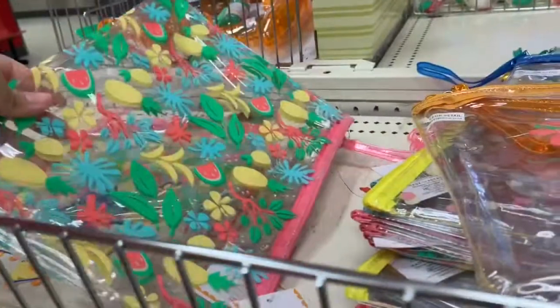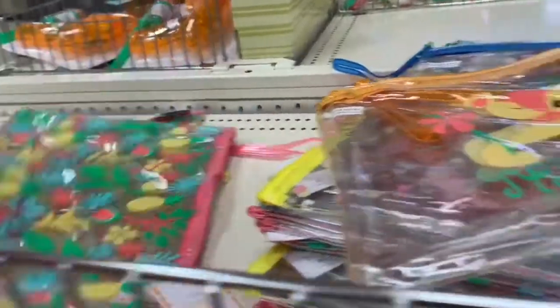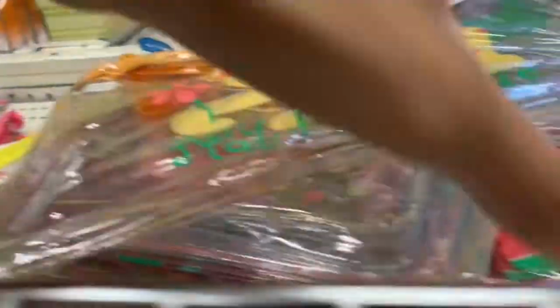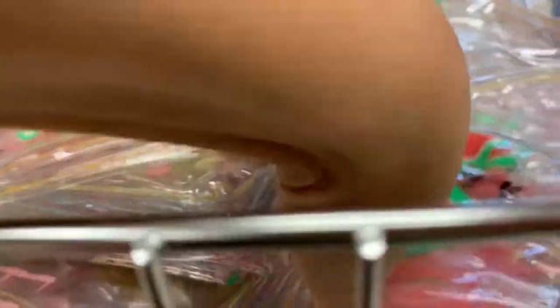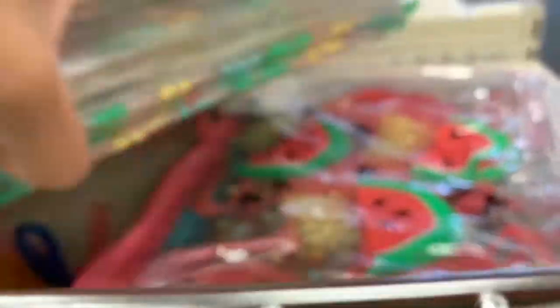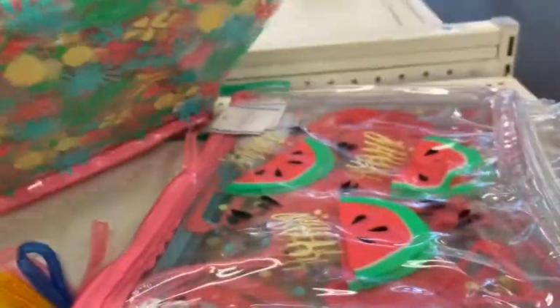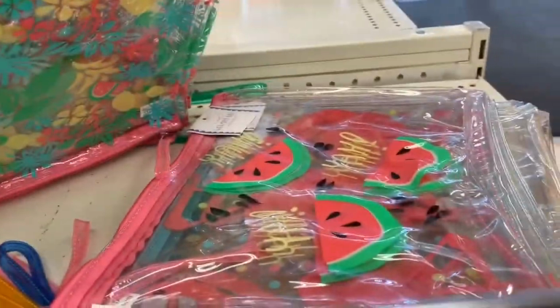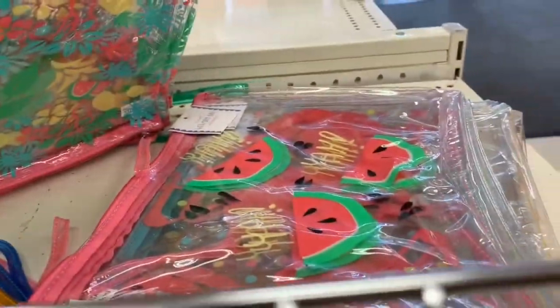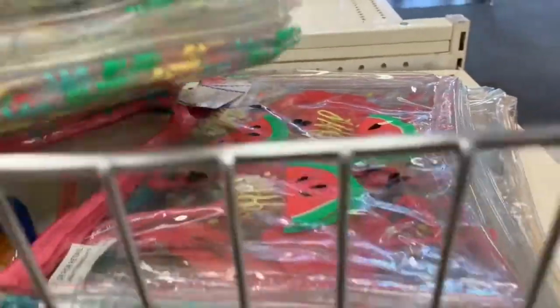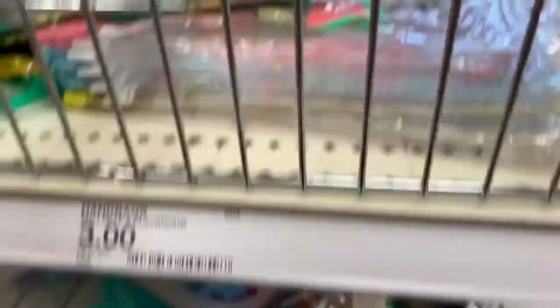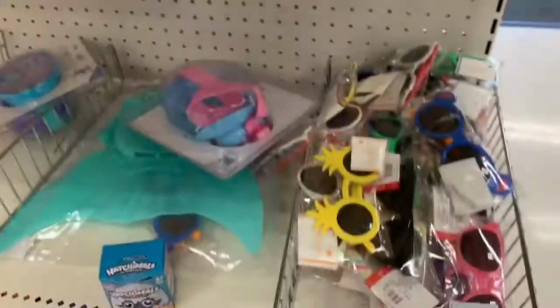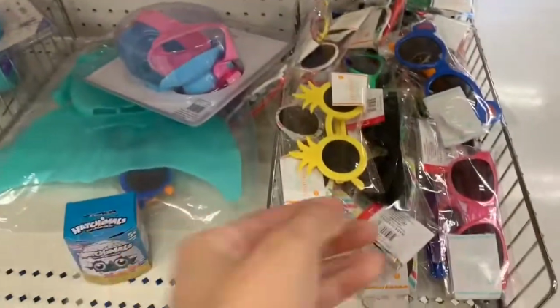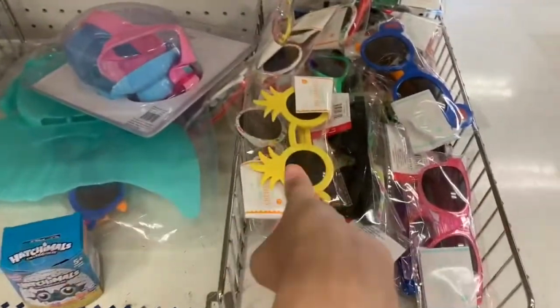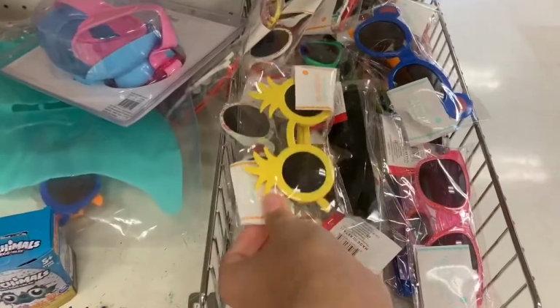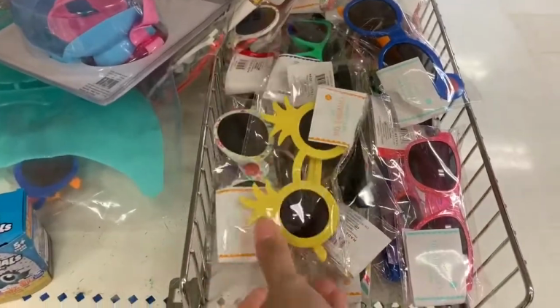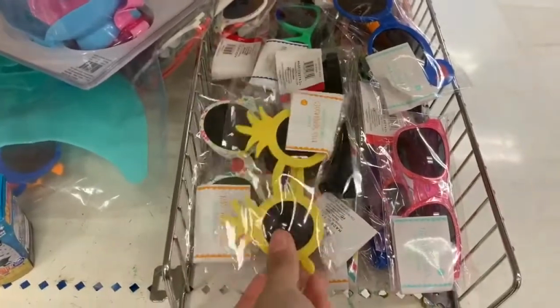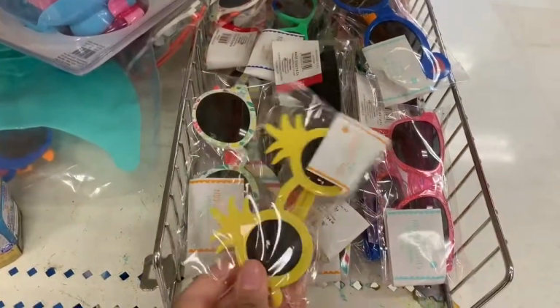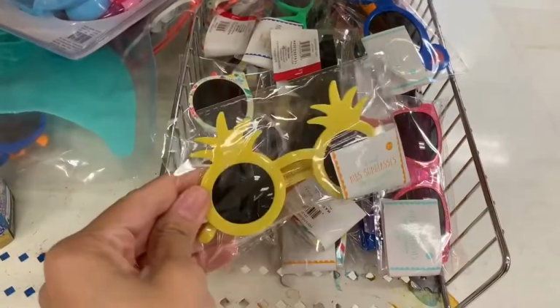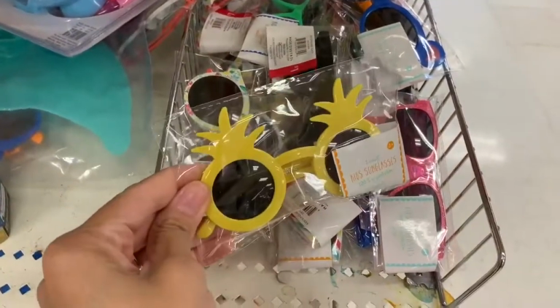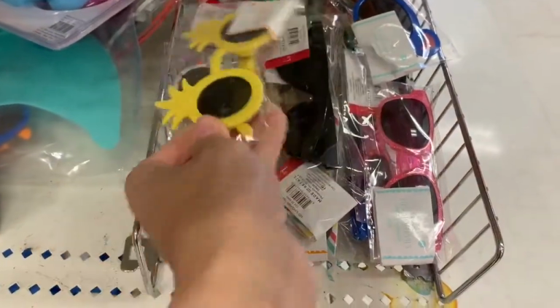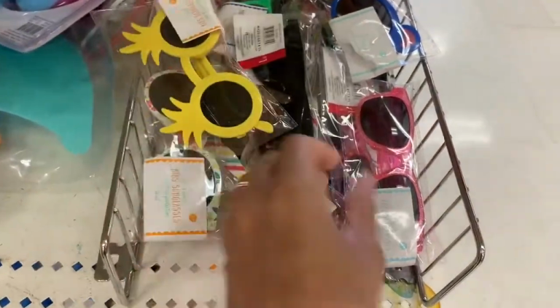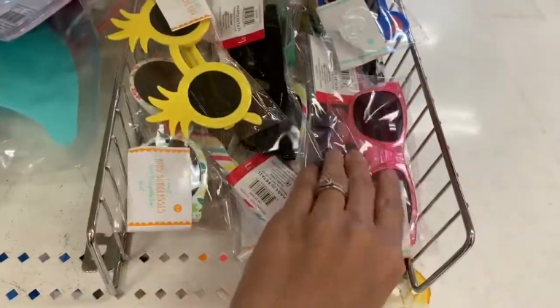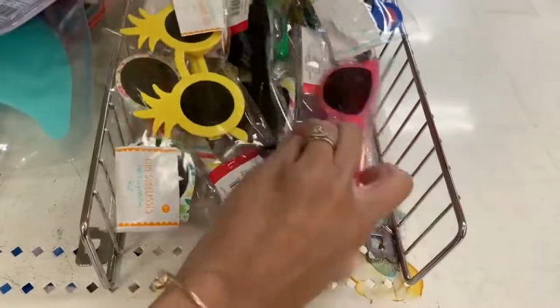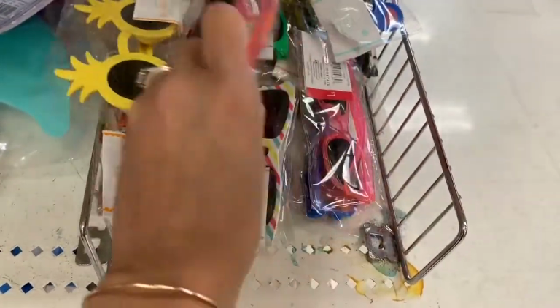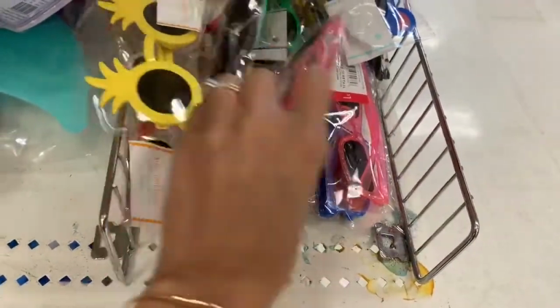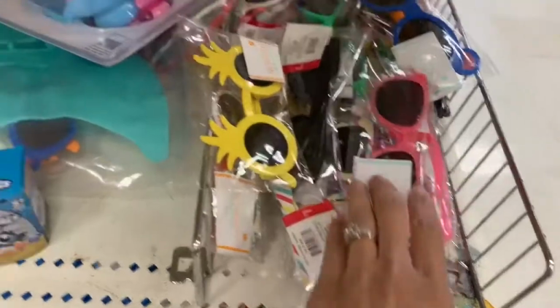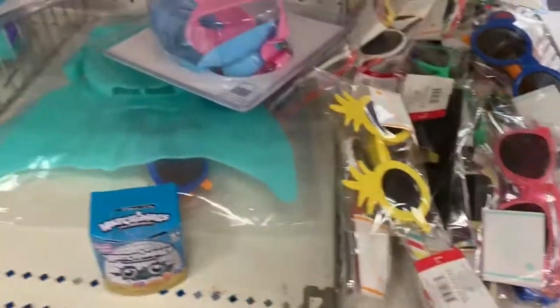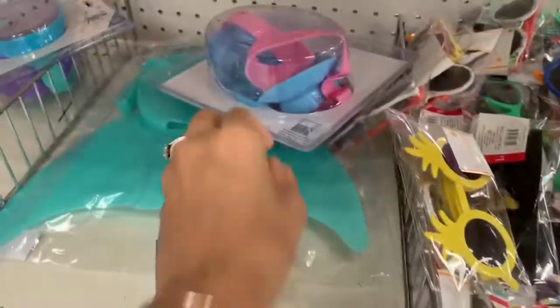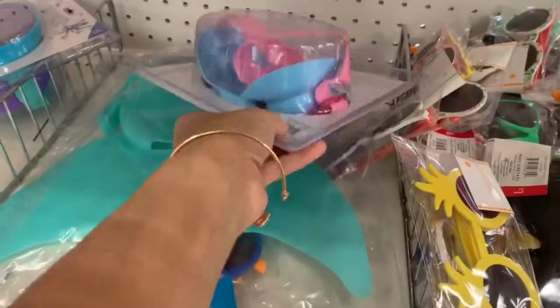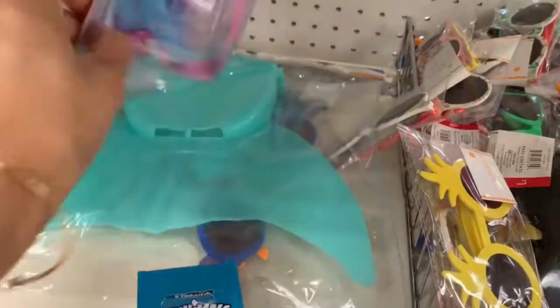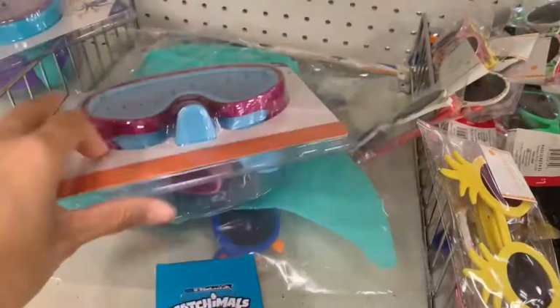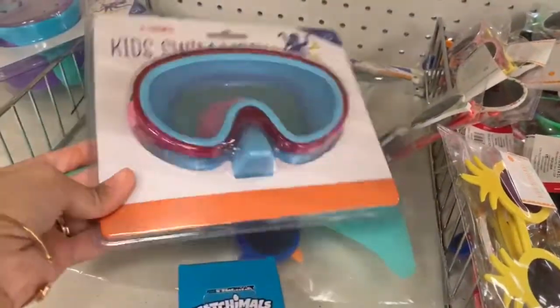These bags are really cute too — they were clear plastic bags you can bring to the beach or the pool. They had a lot of pool and beach stuff. If you guys are planning to go to the beach or the pool over the summer, they had a lot of stuff for both adults and kids.